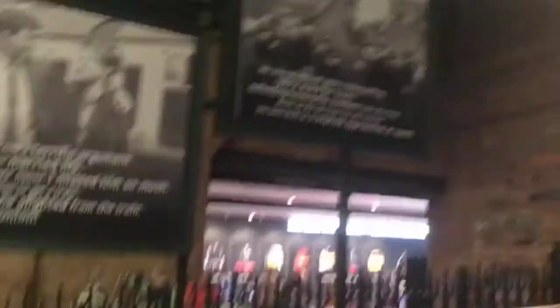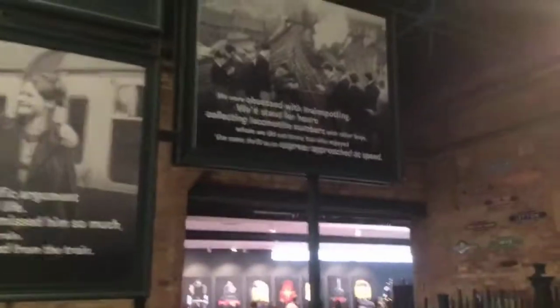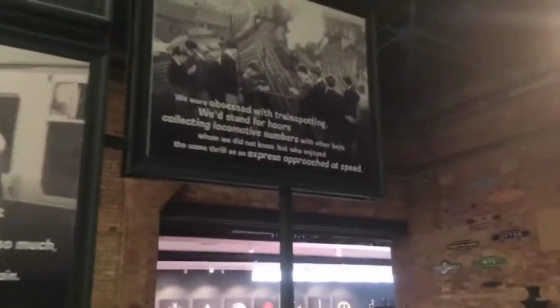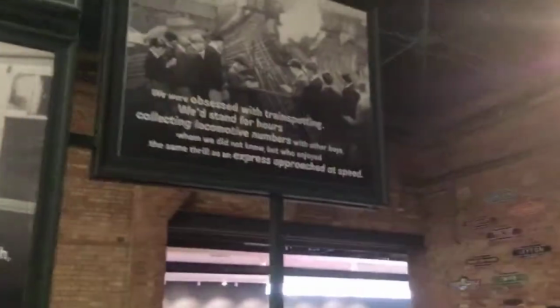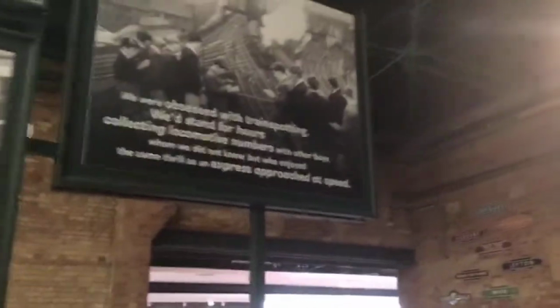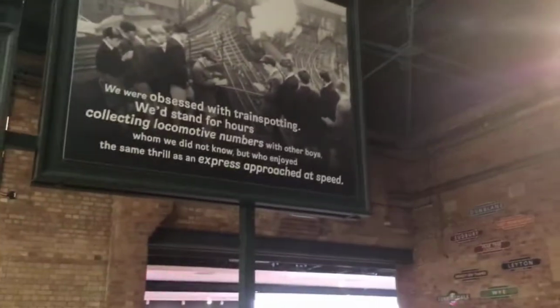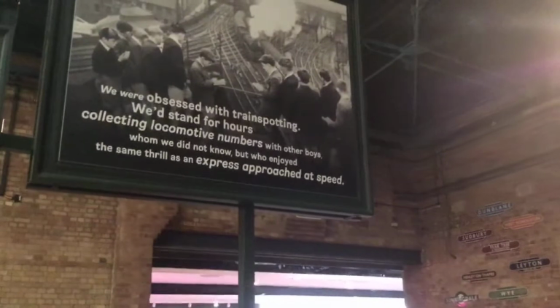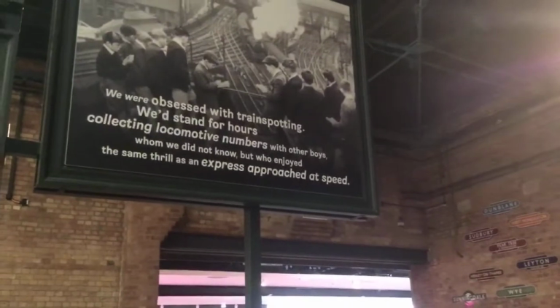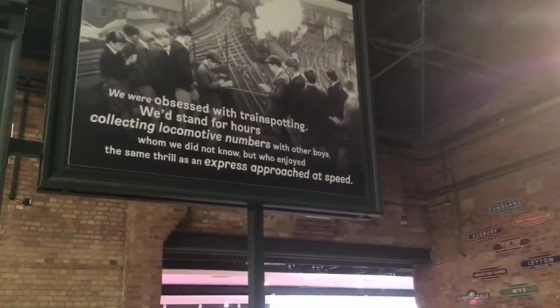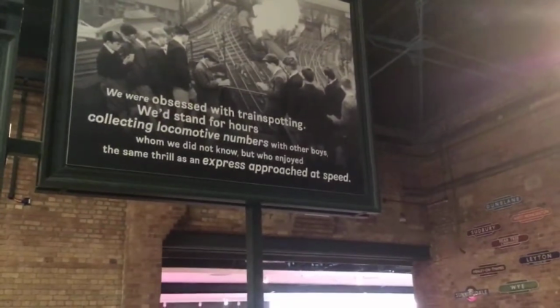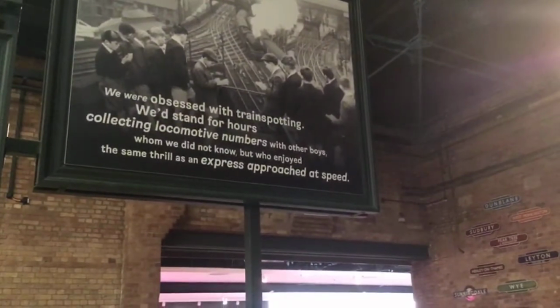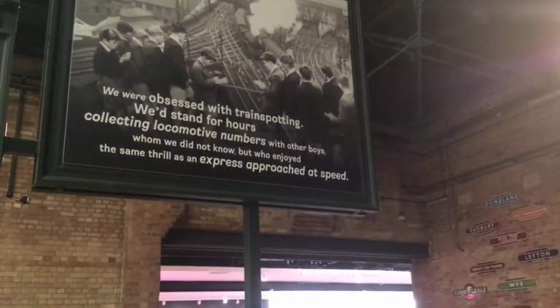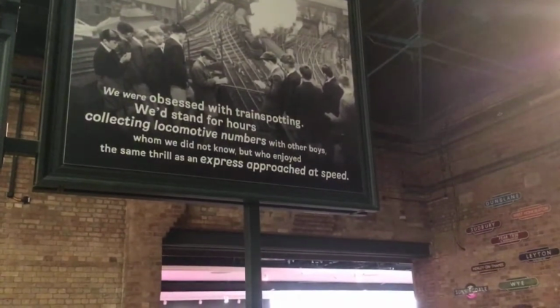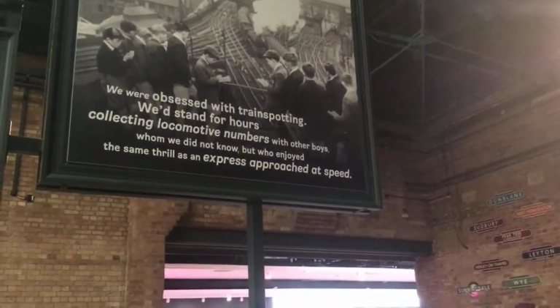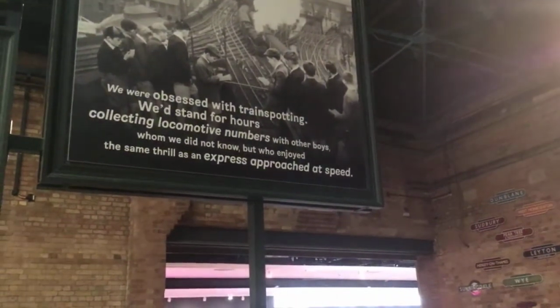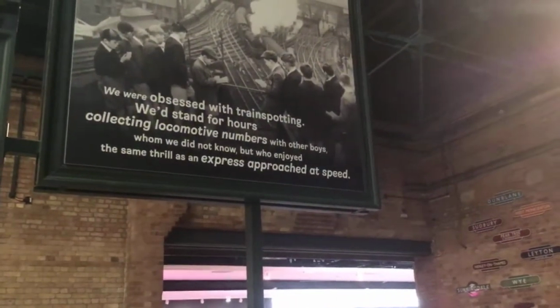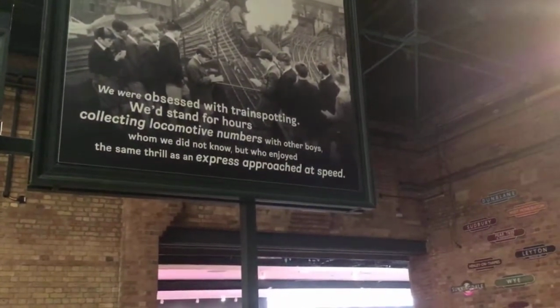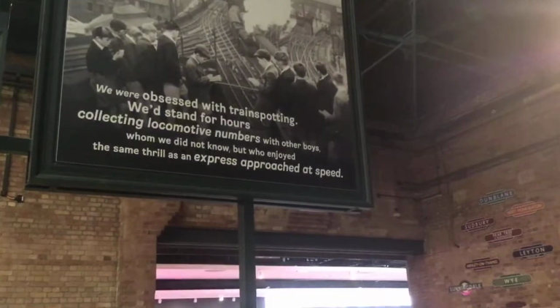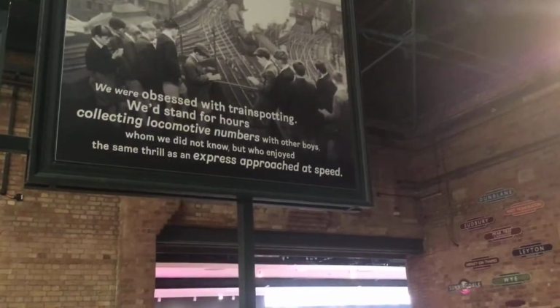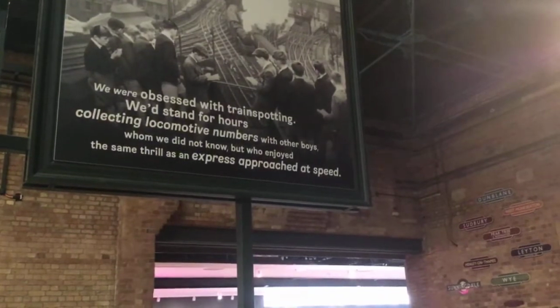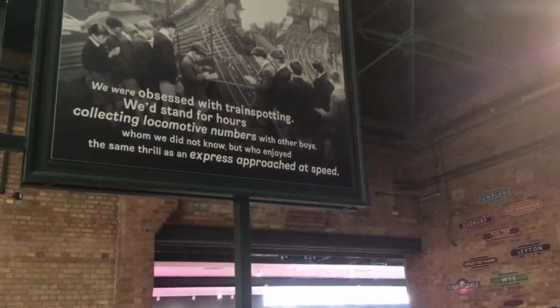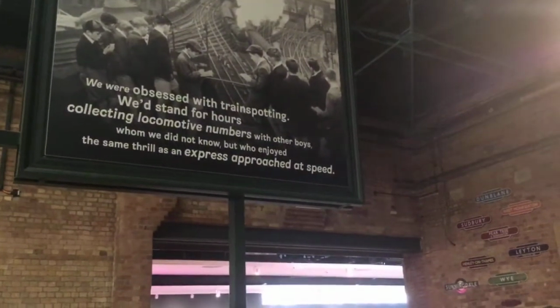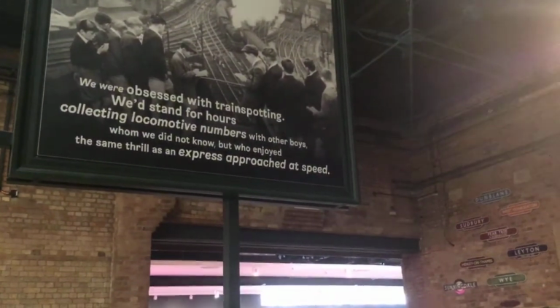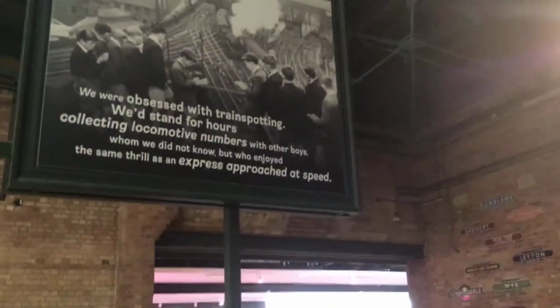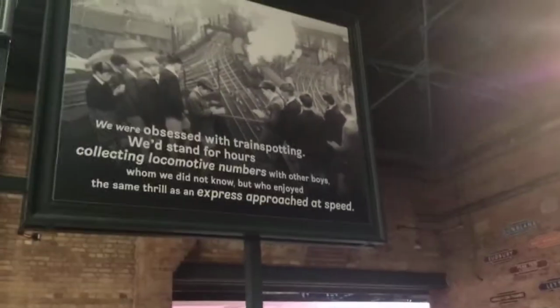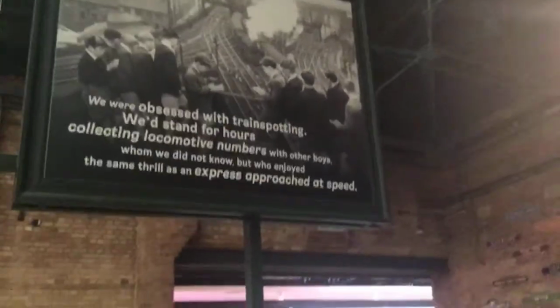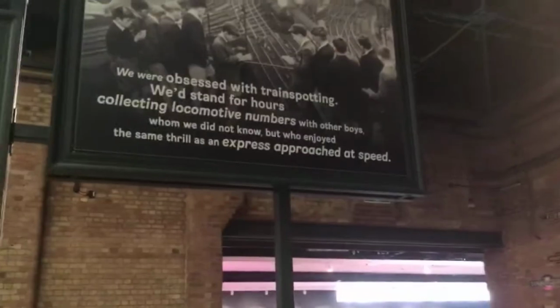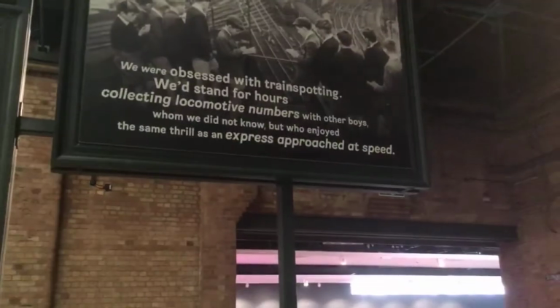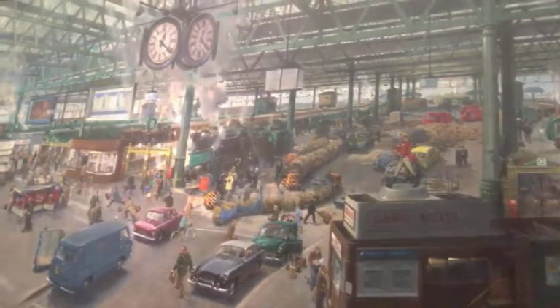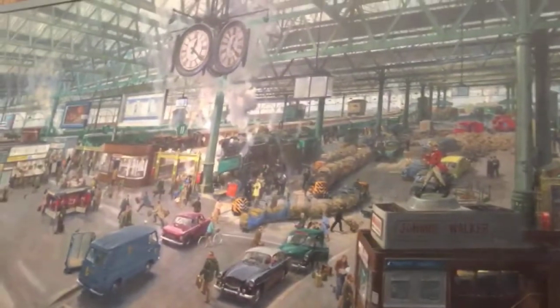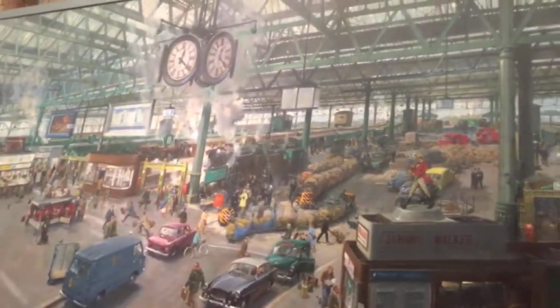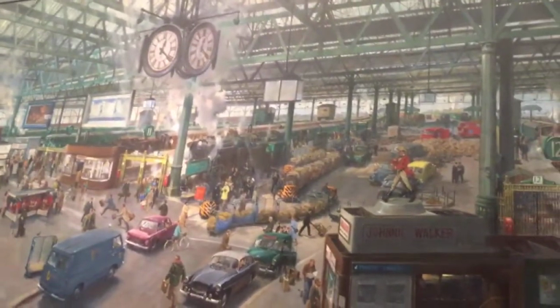Now here's one sign I like: 'We were obsessed with train spotting. We'd stand for hours, connected with locomotive numbers. And other boys are, just like now — who we do not know — but have enjoyed the same thrill as an express at full speed.' Like me actually.